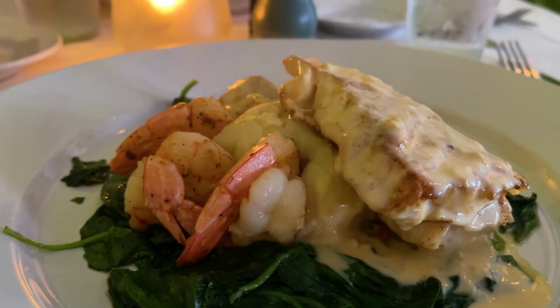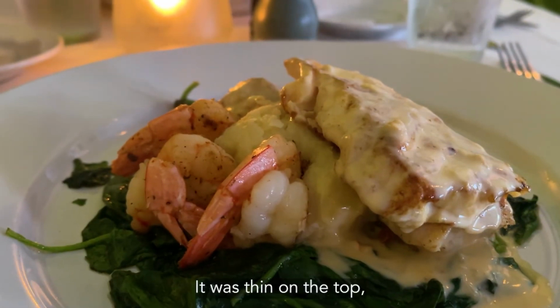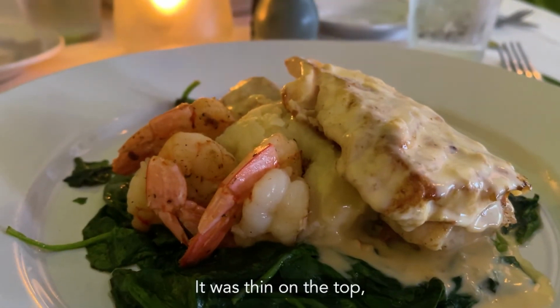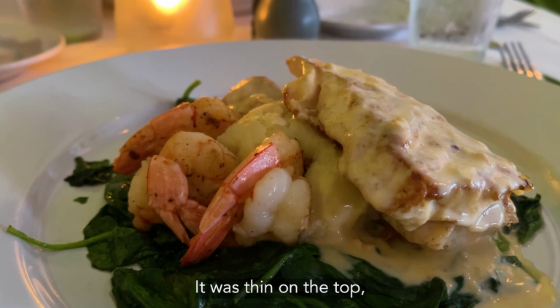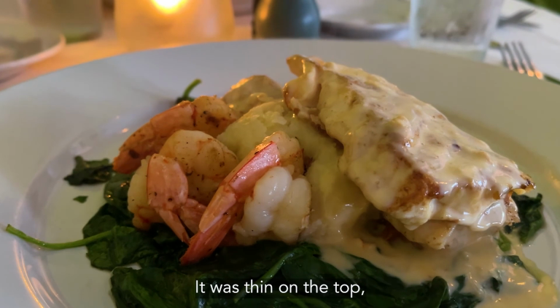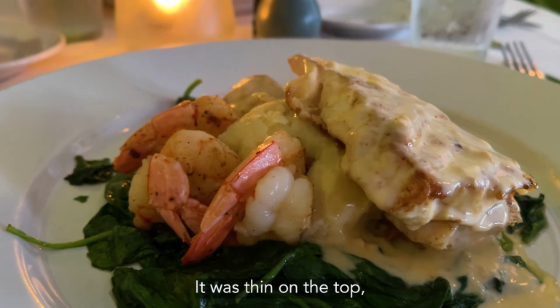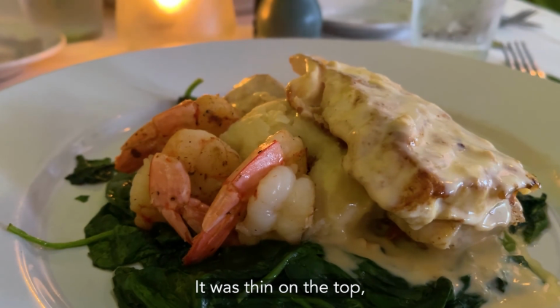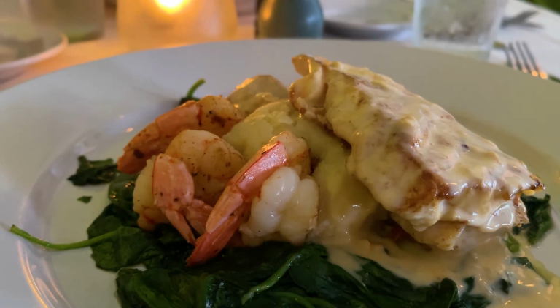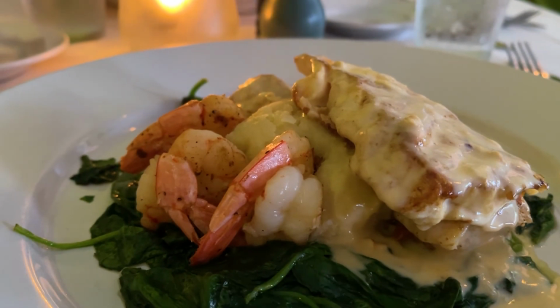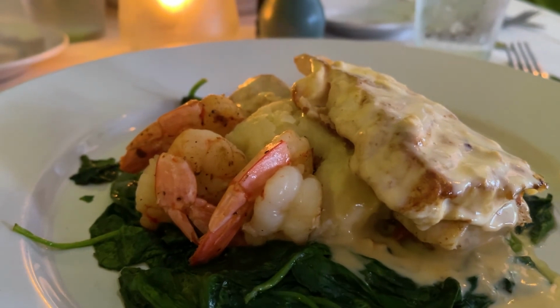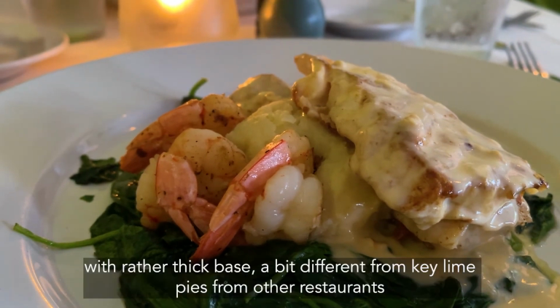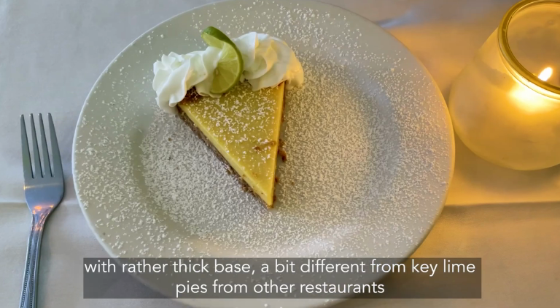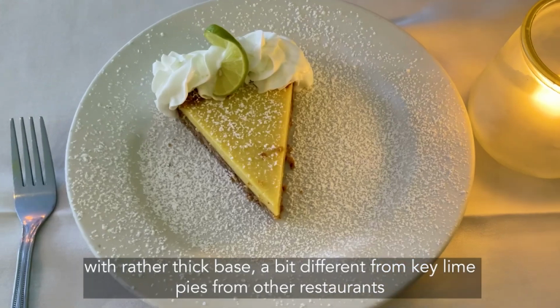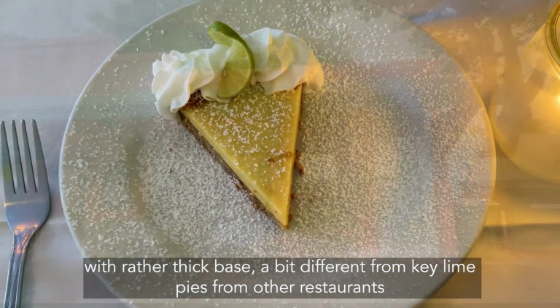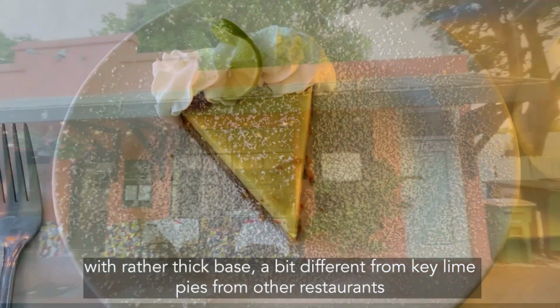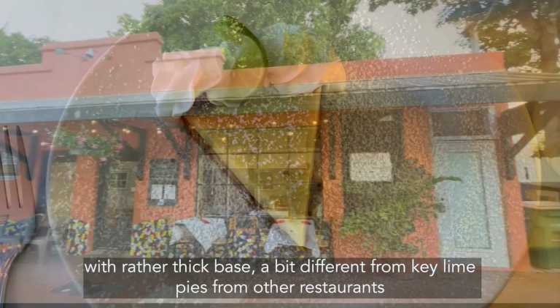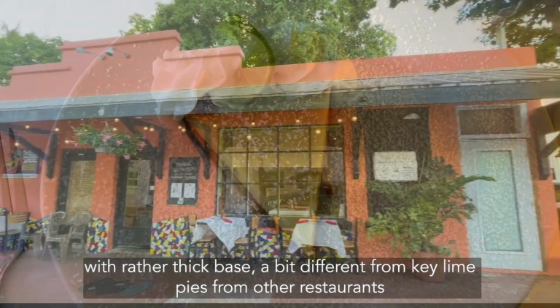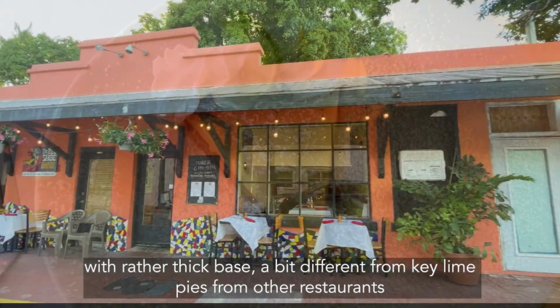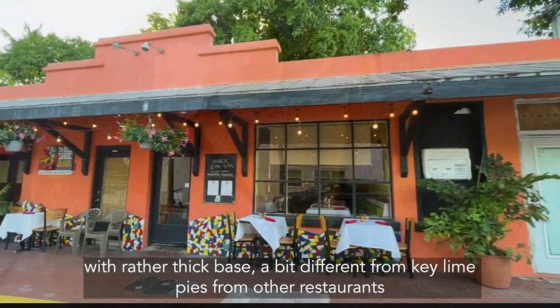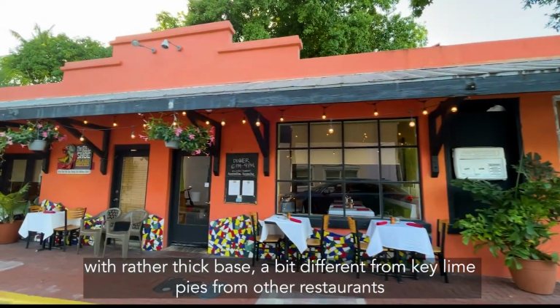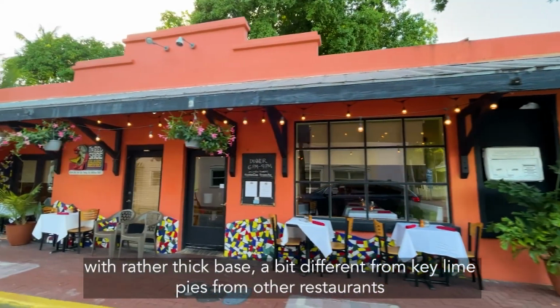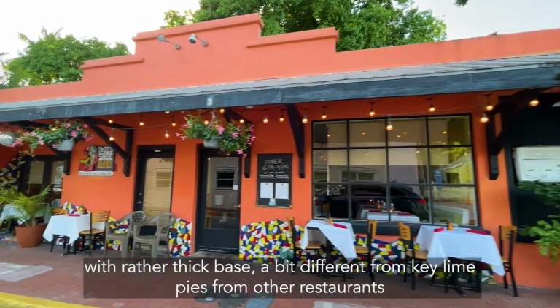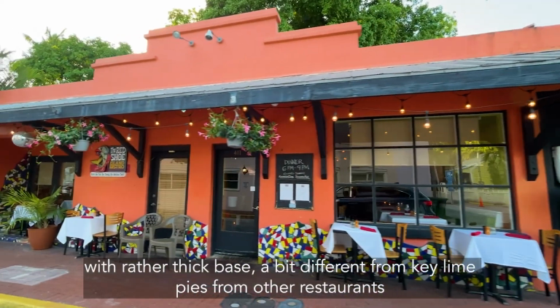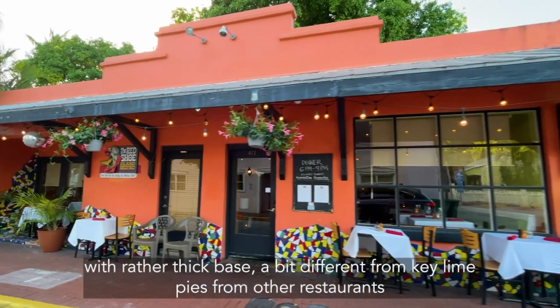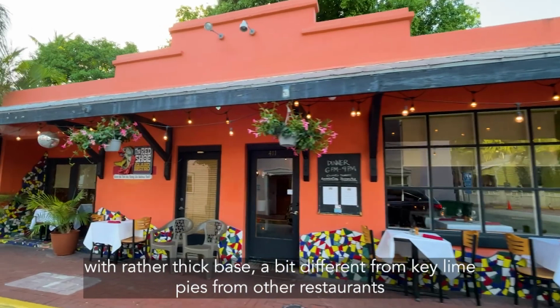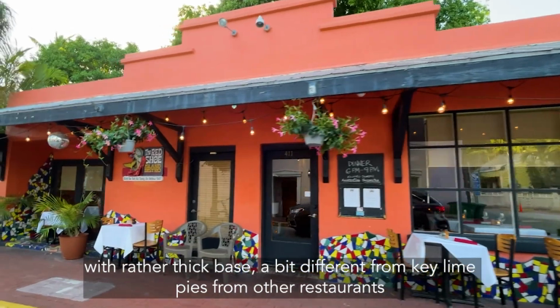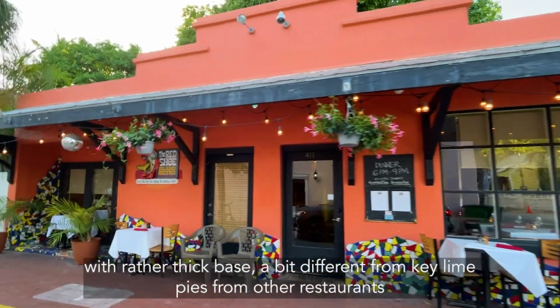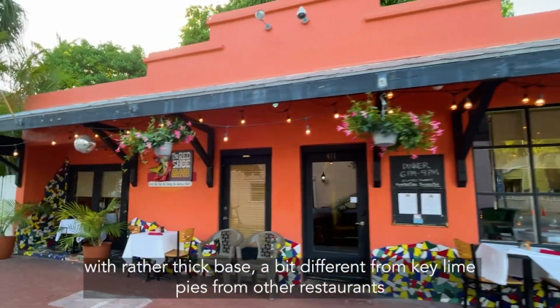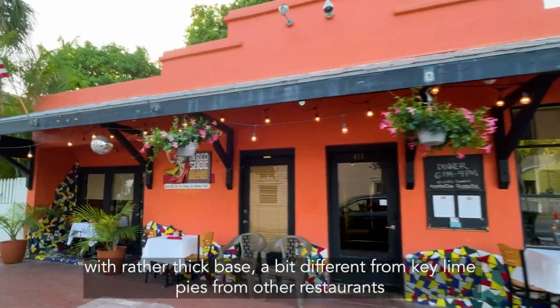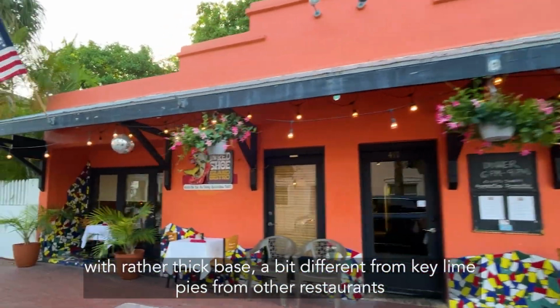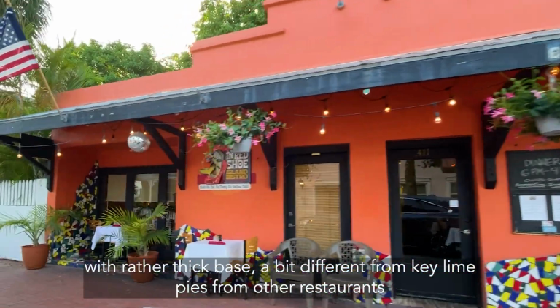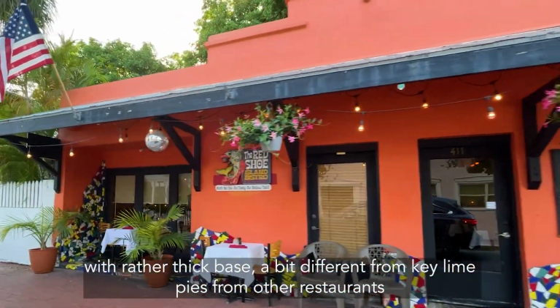The key lime pie was thin on the top with a rather thick base — a little bit different from key lime pies from other restaurants.